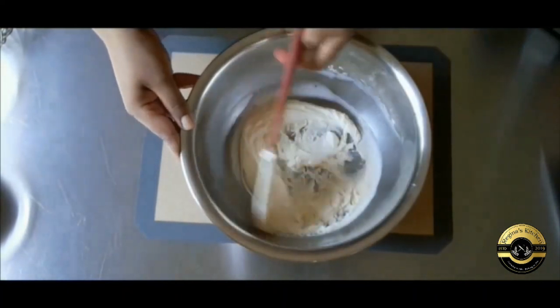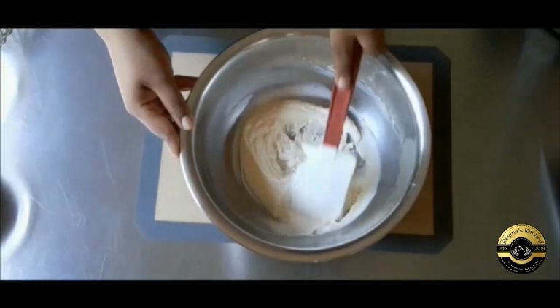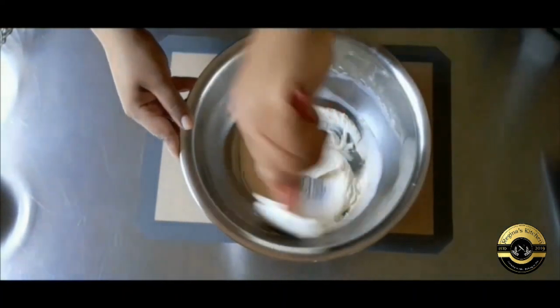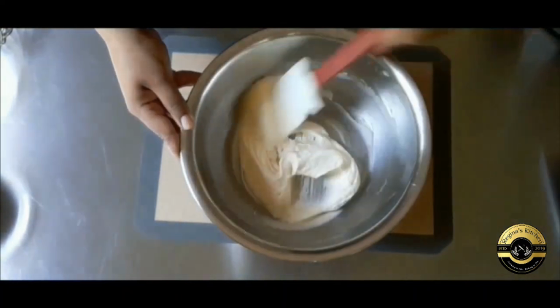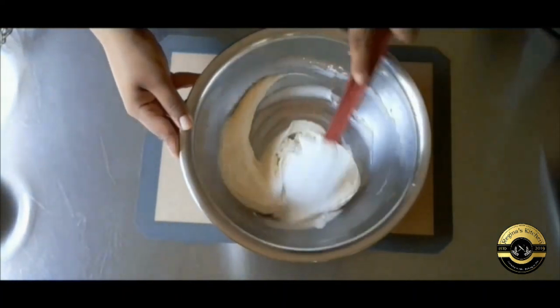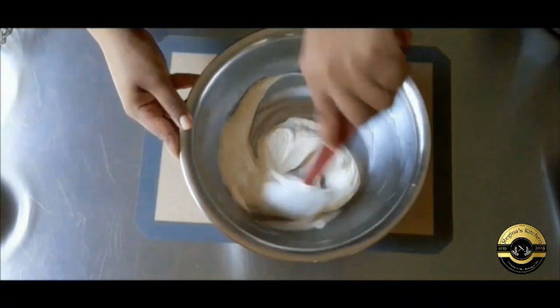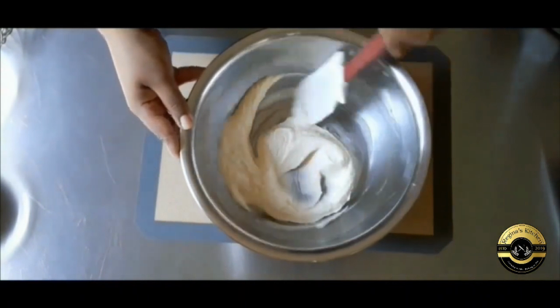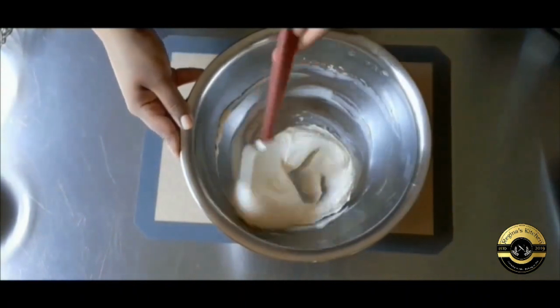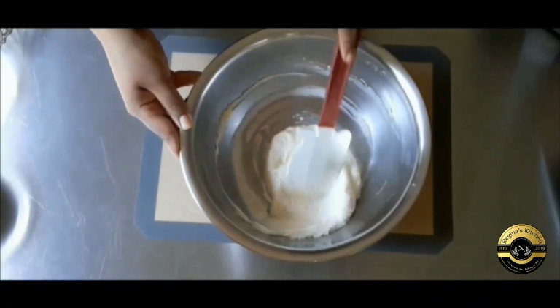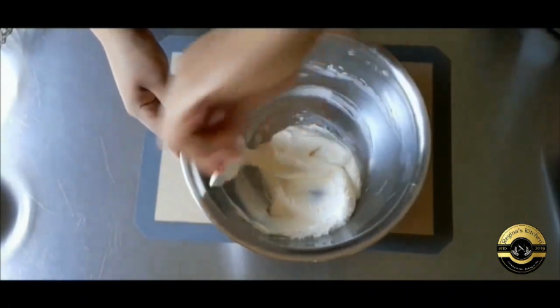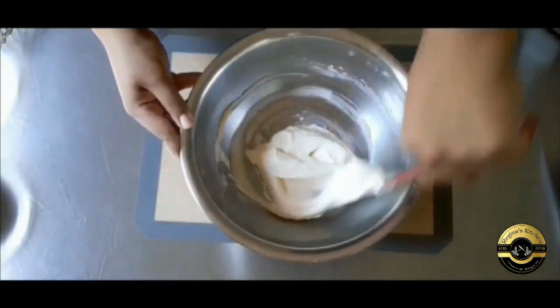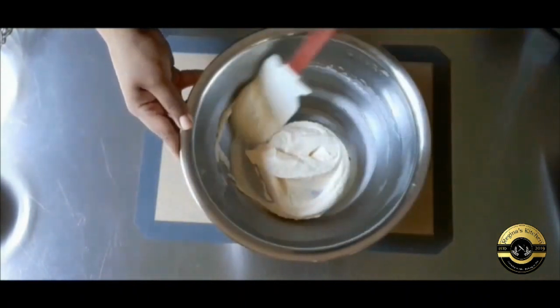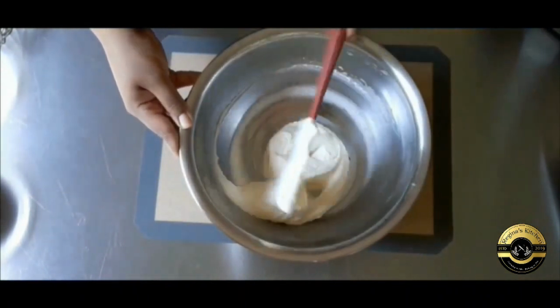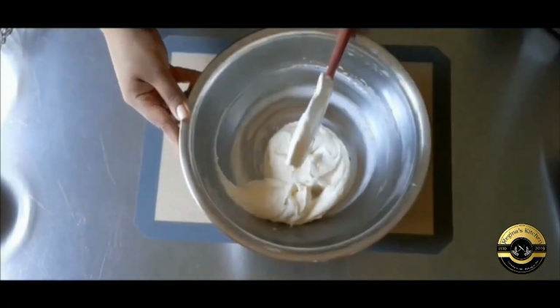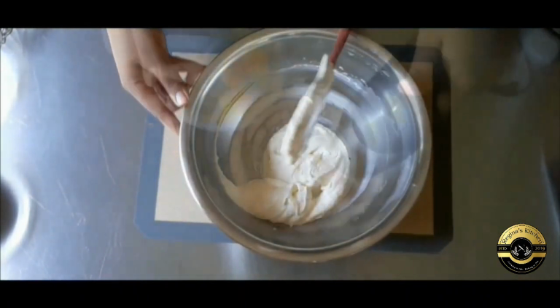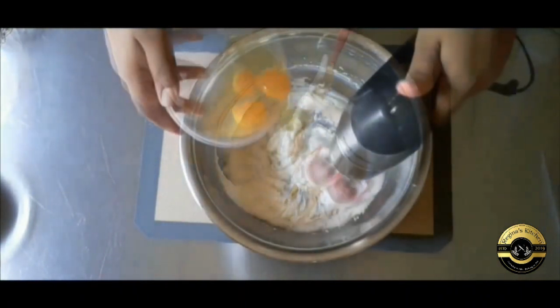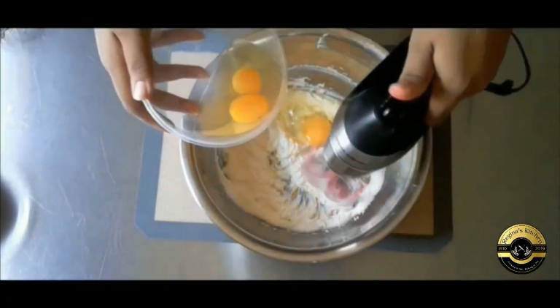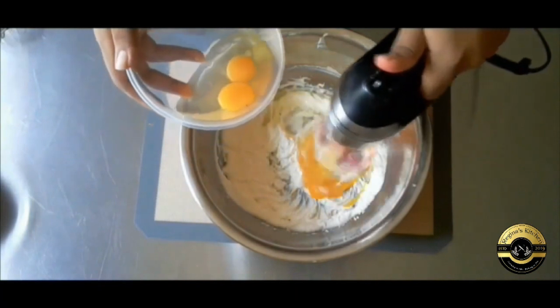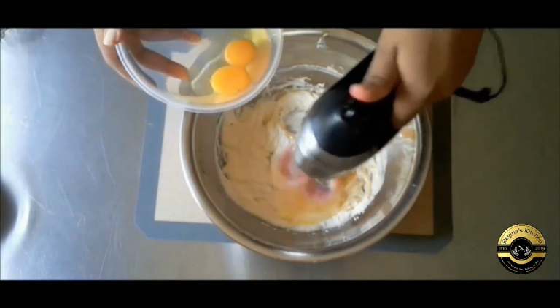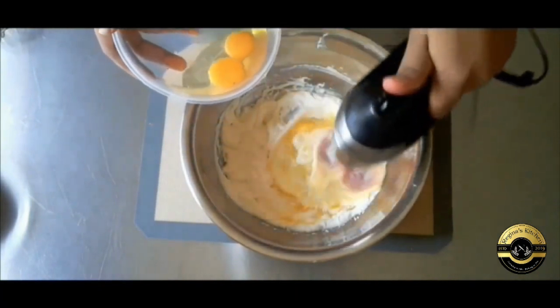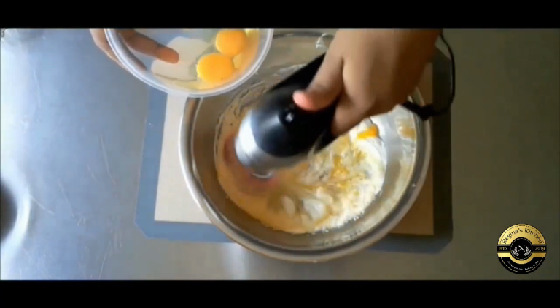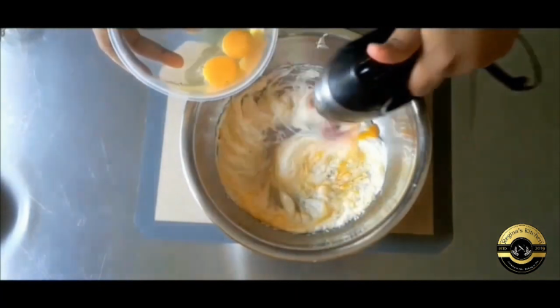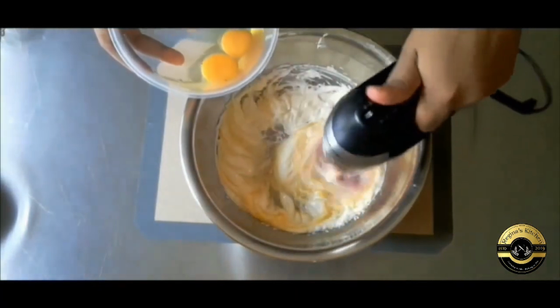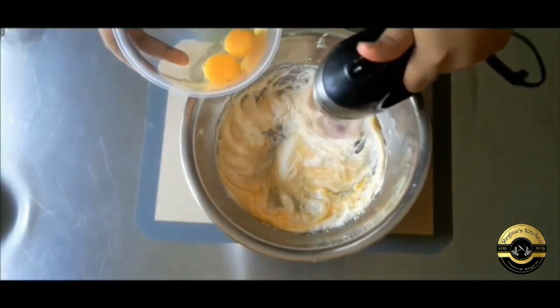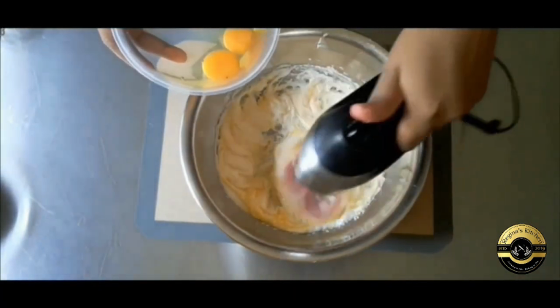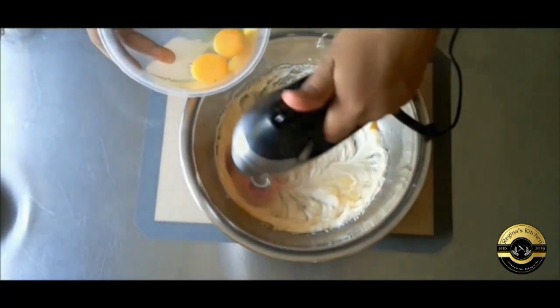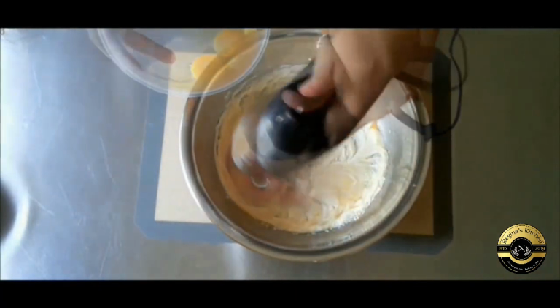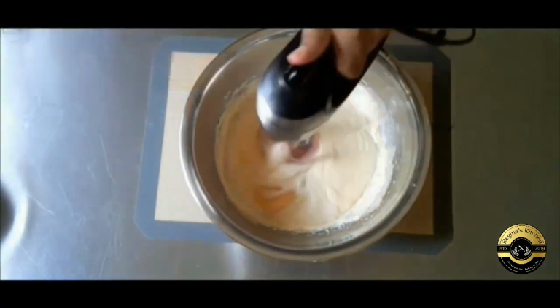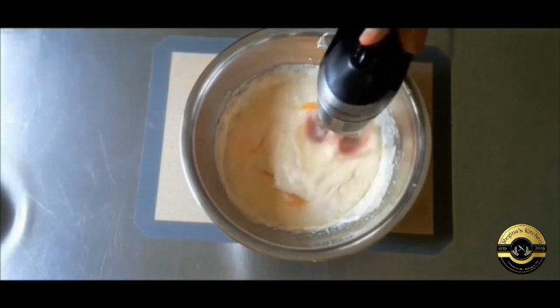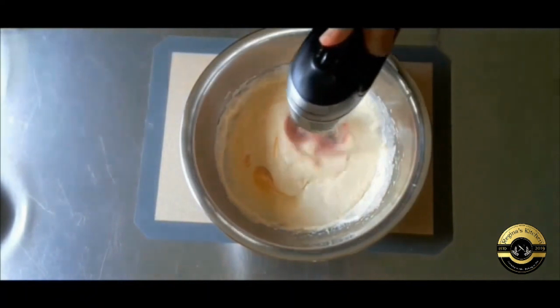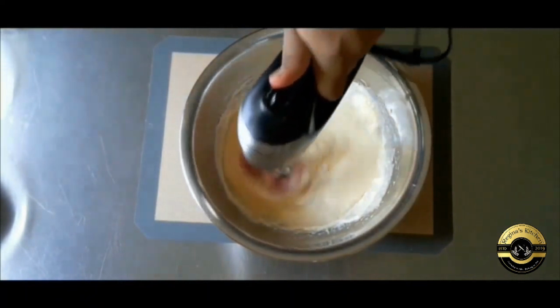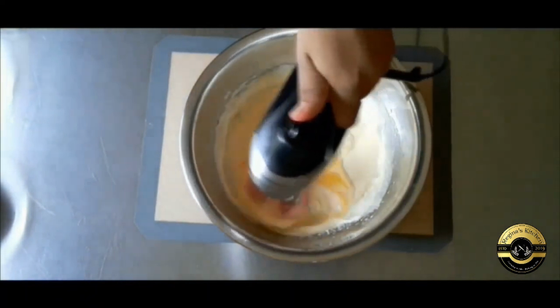Mix that together, then add your eggs one at a time and wait until it's fully incorporated before adding another one. This ensures that each egg is thoroughly mixed and your batter doesn't separate and is not able to hold all those air bubbles you just created.